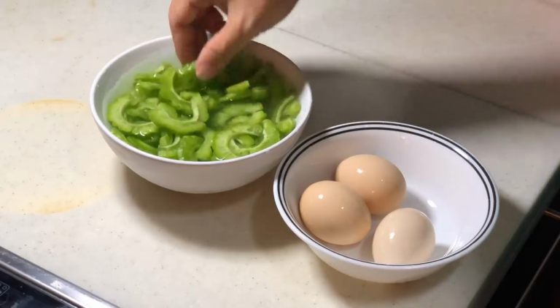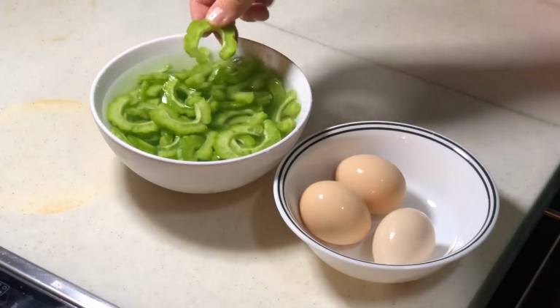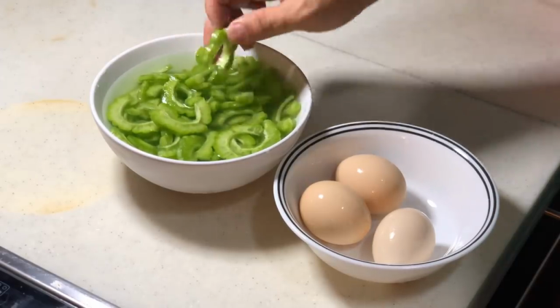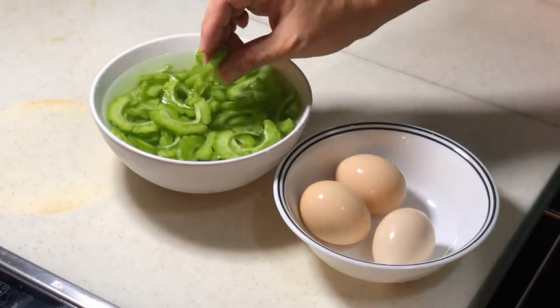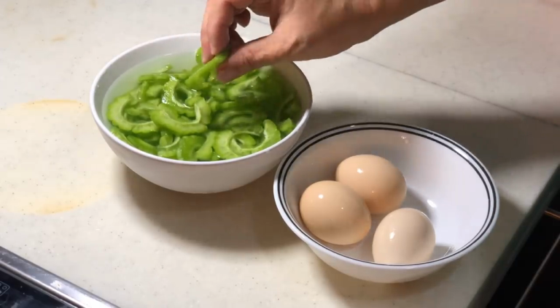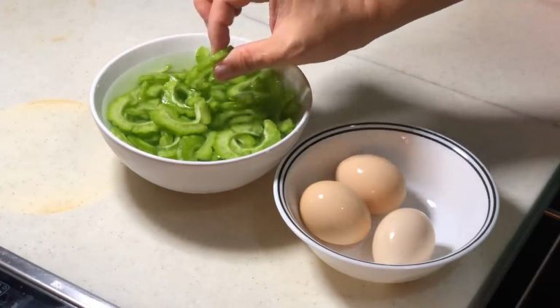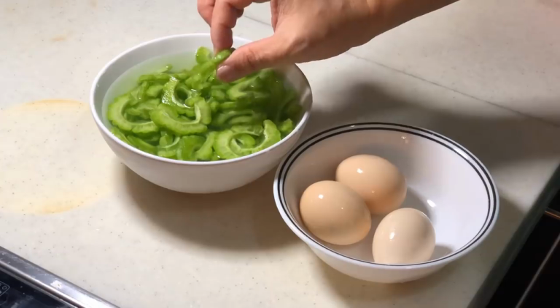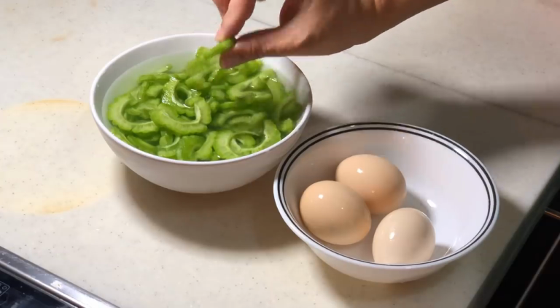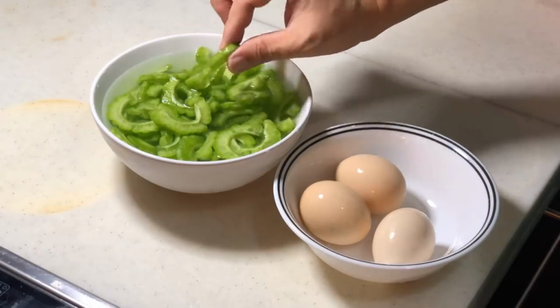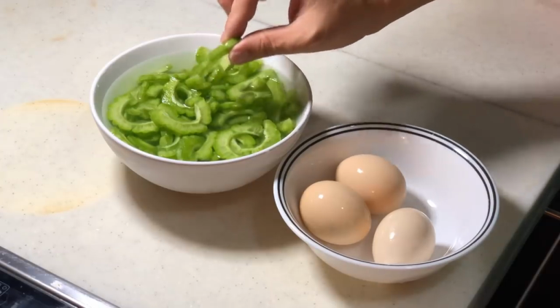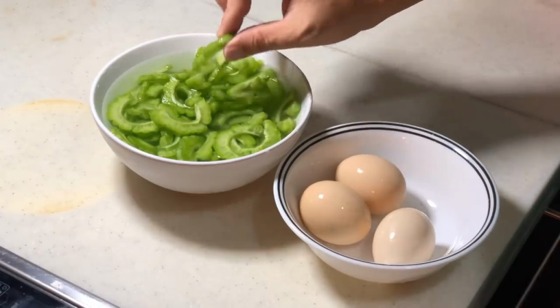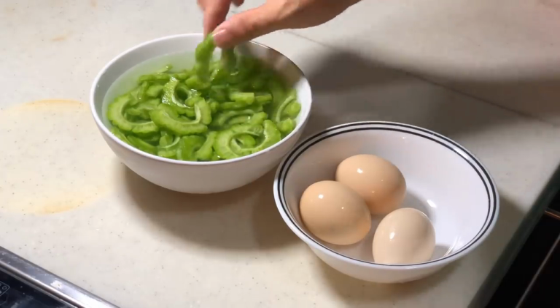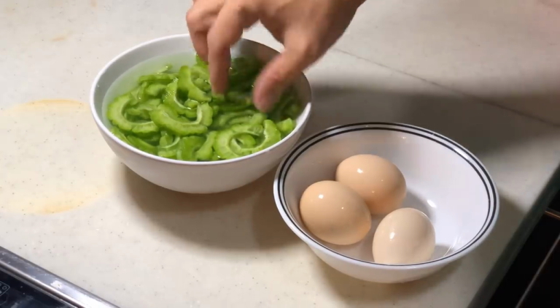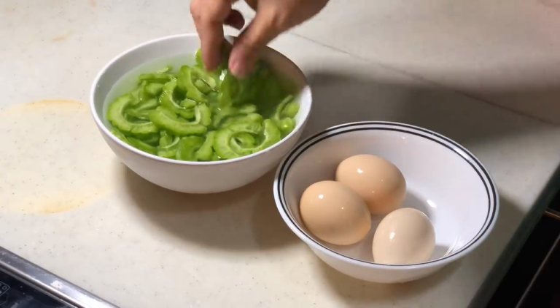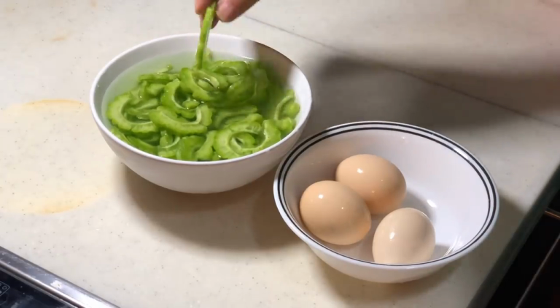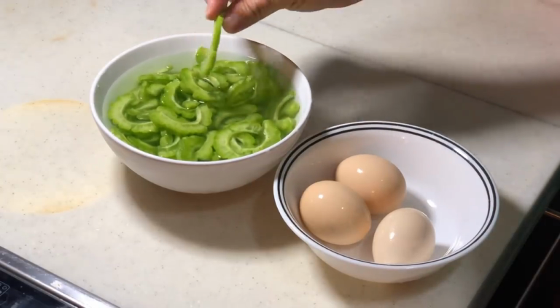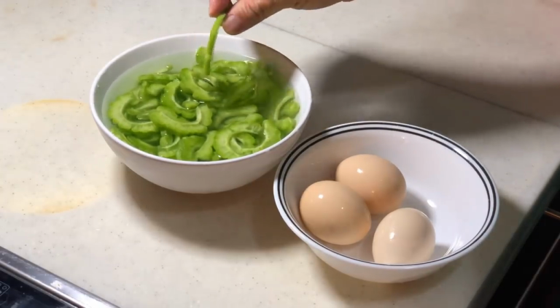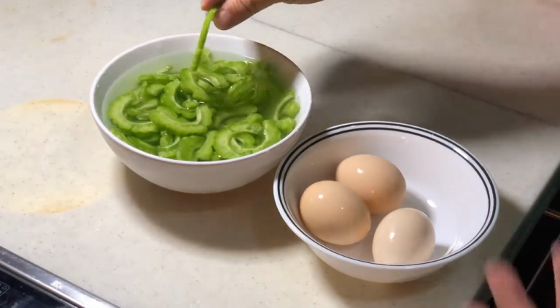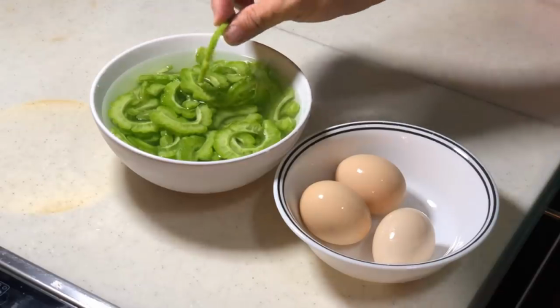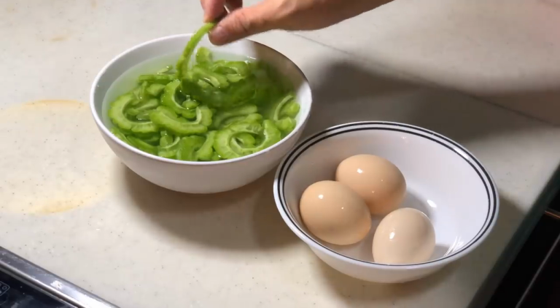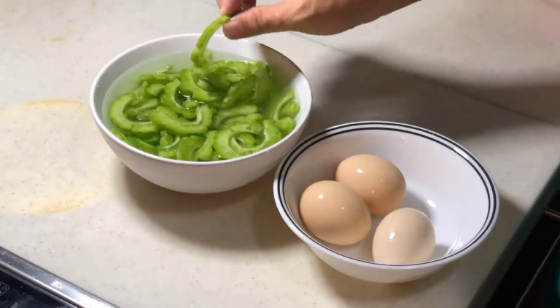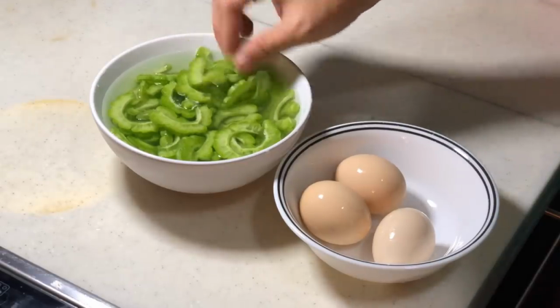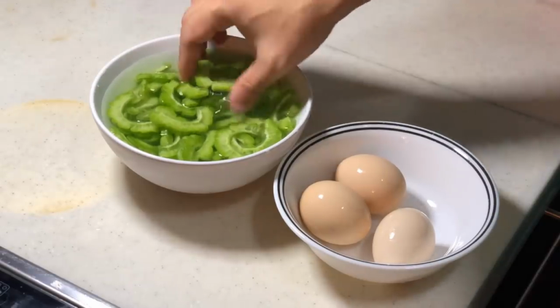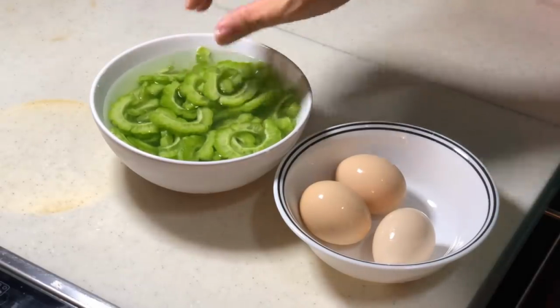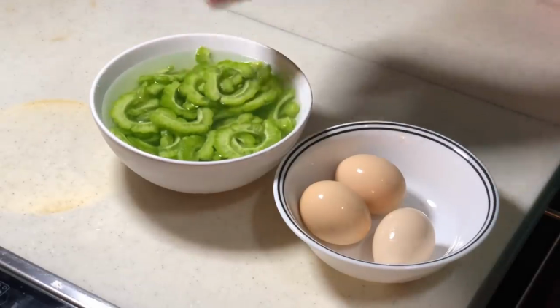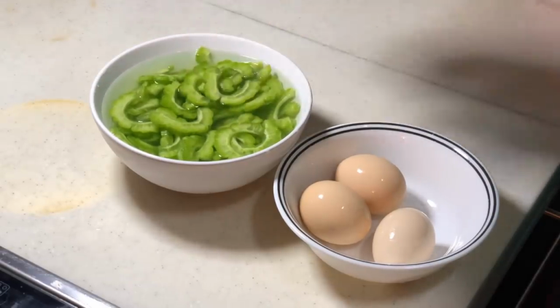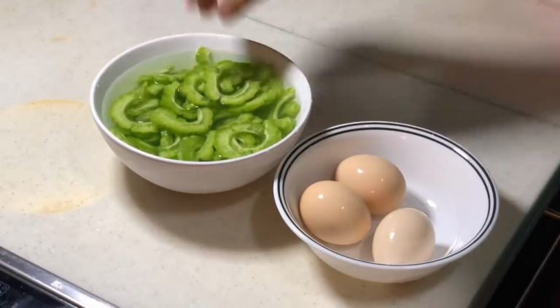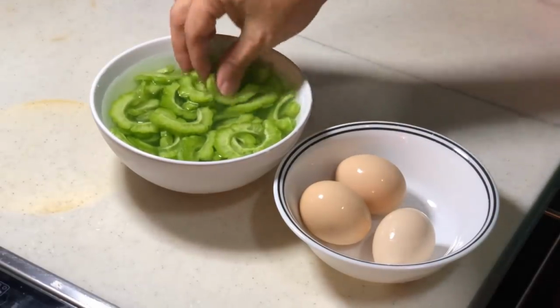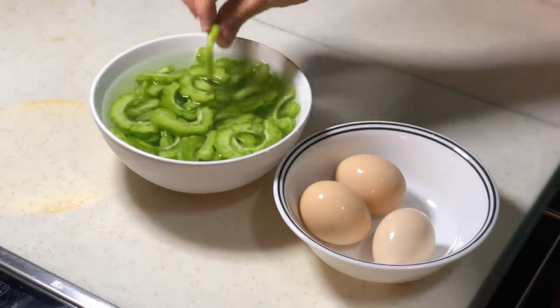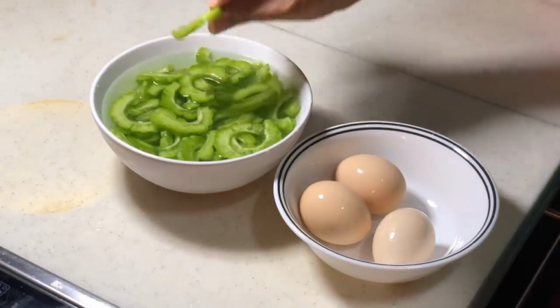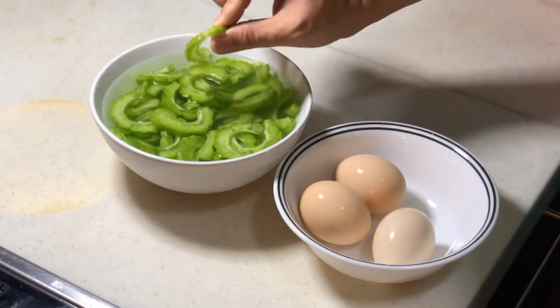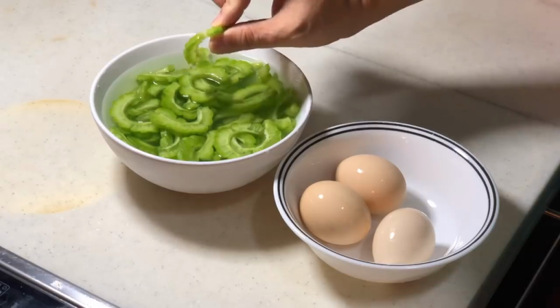After that, you cut them into thin slices like this, but not too thin. If it's too thin then you don't really feel the texture anymore. I prefer to feel a little bit of crunchiness, something like this.